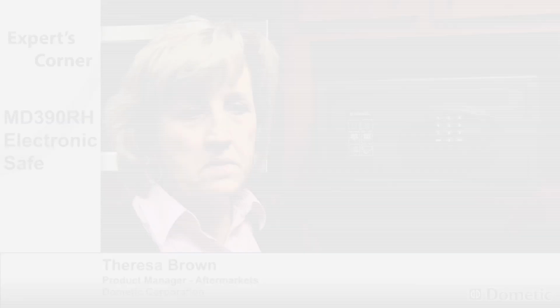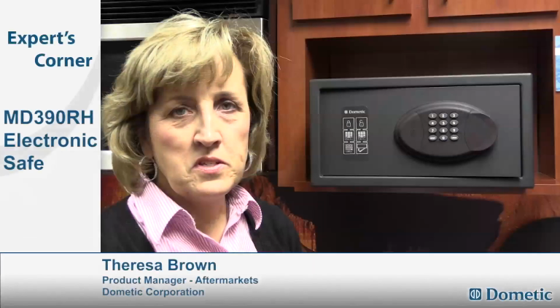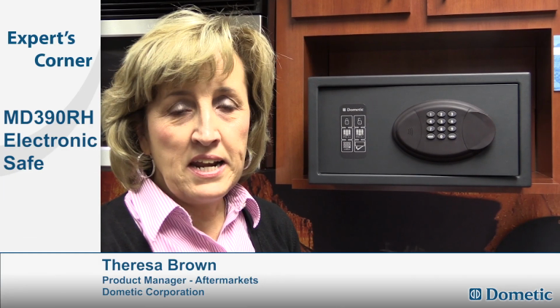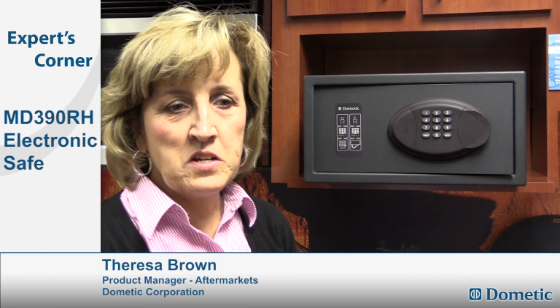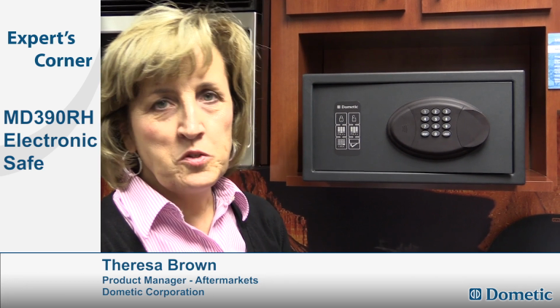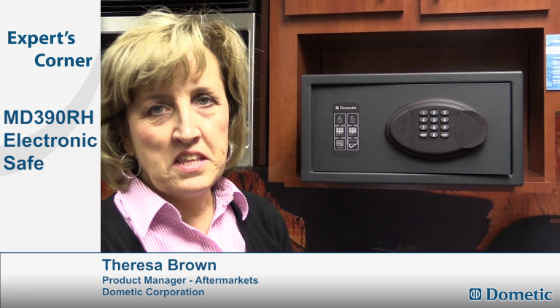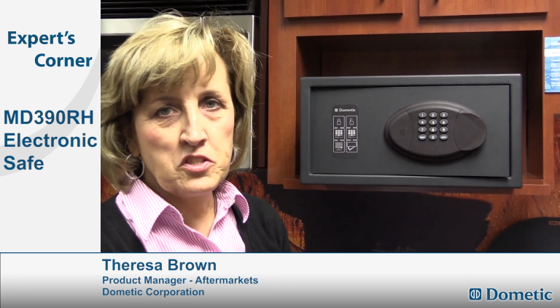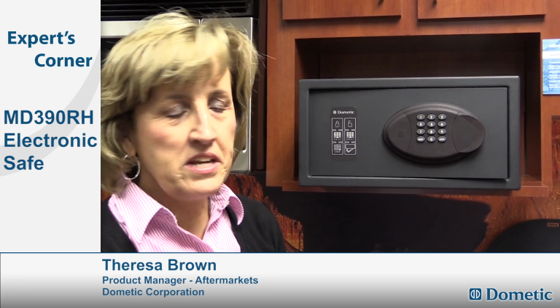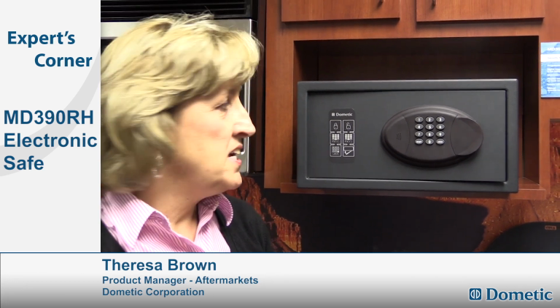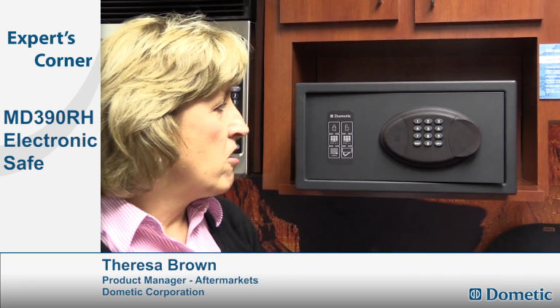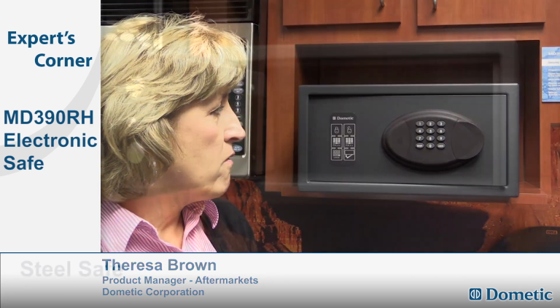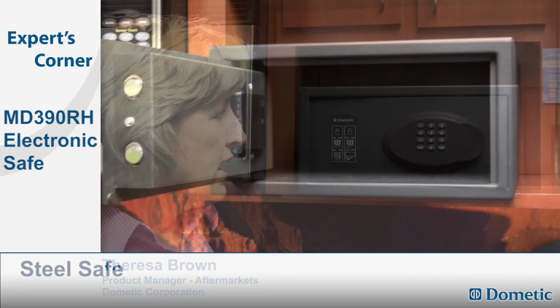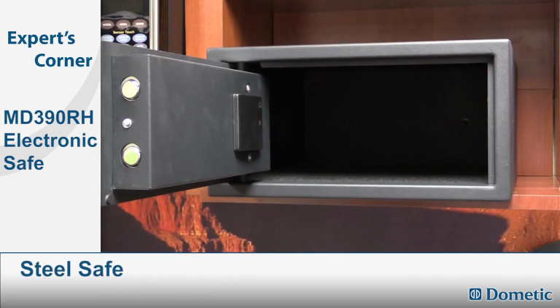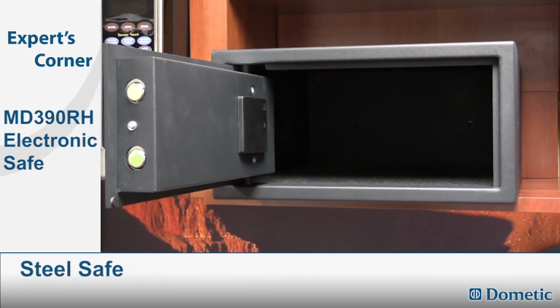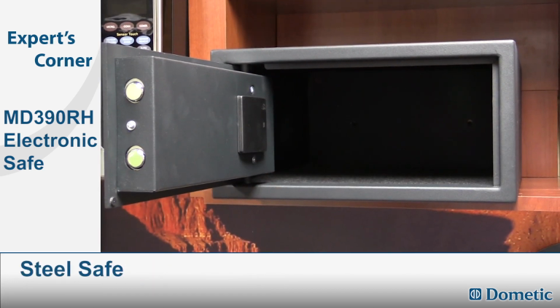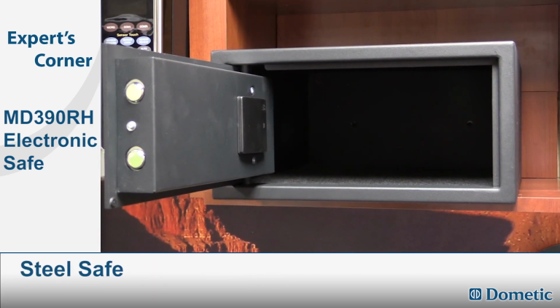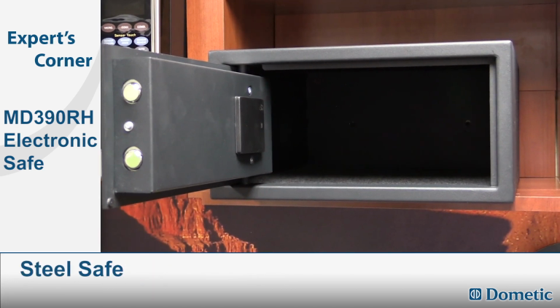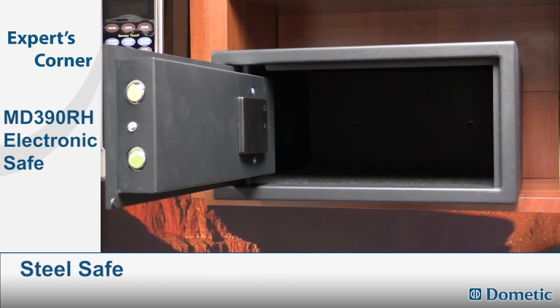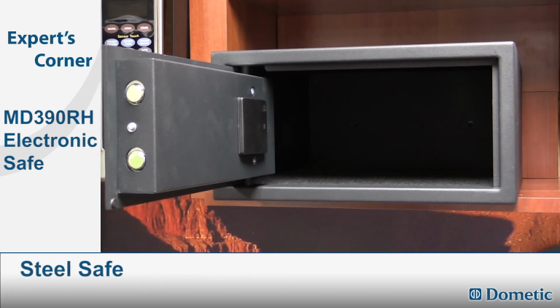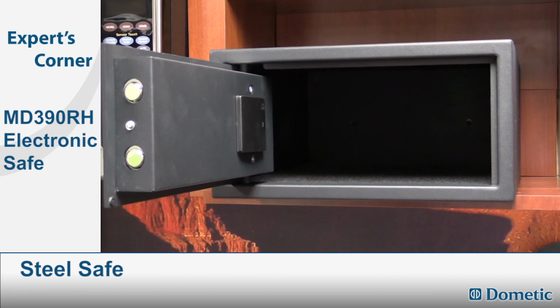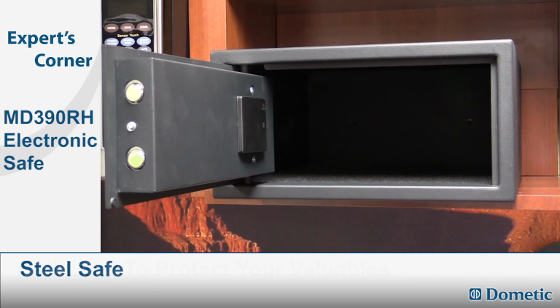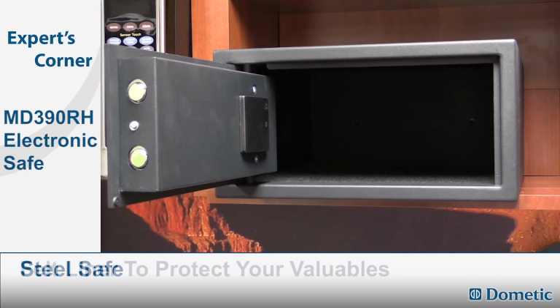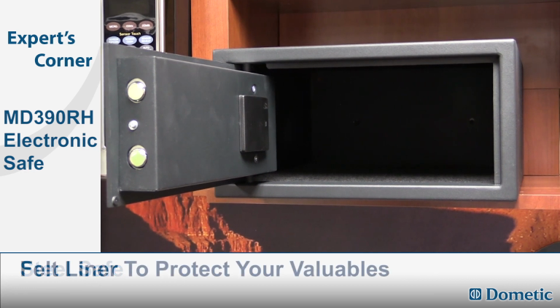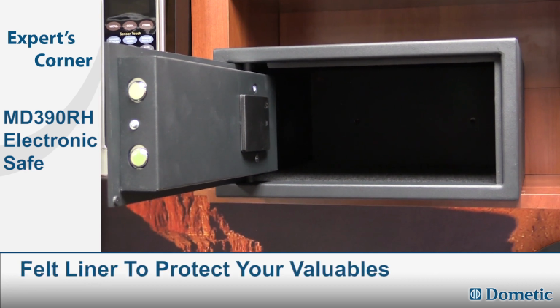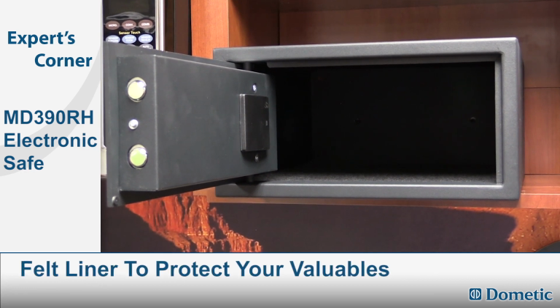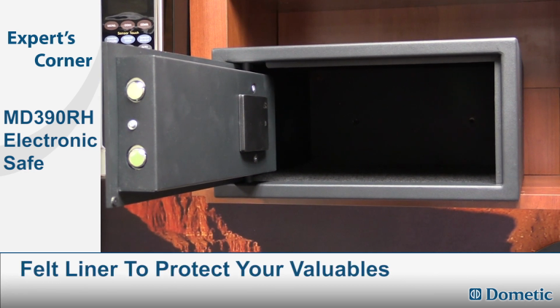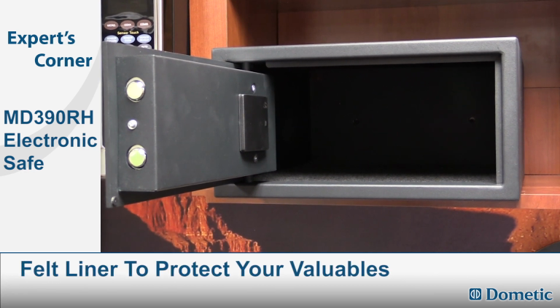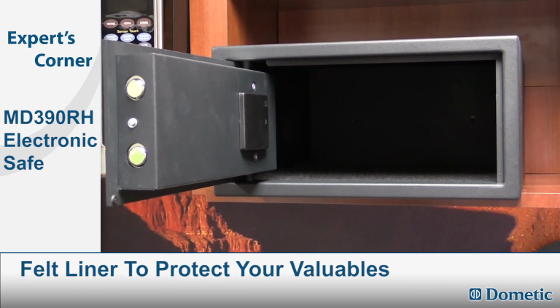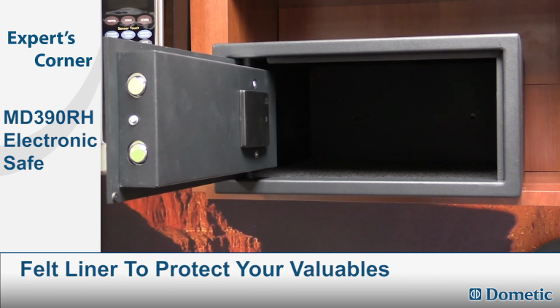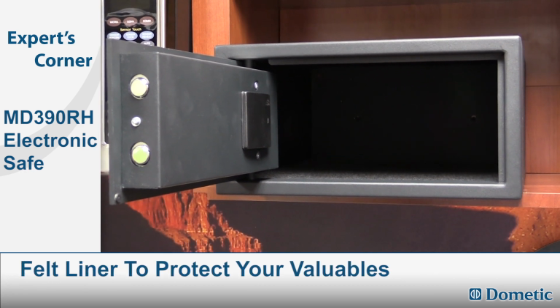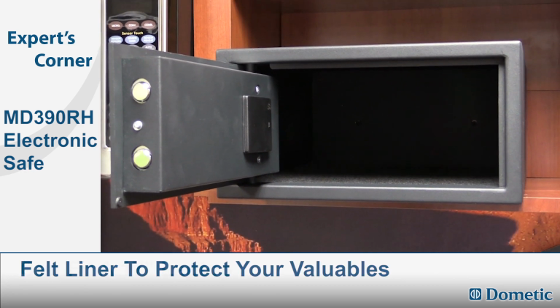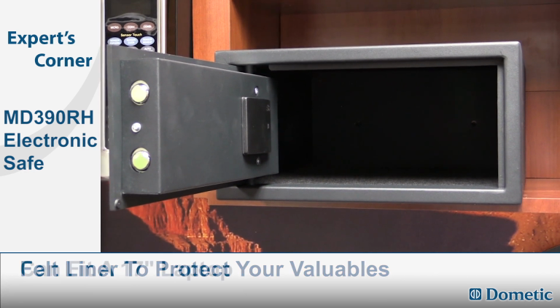Dometic is introducing this 390 RH model, which is basically a steel safe with felt liner to protect your valuables.